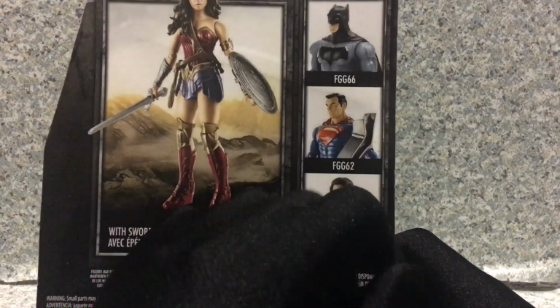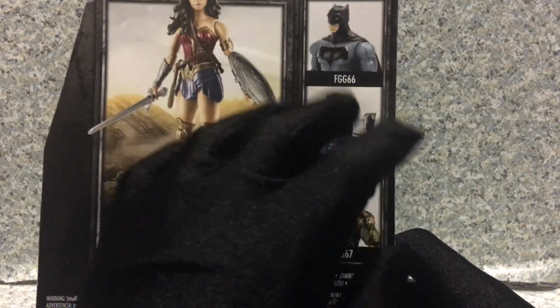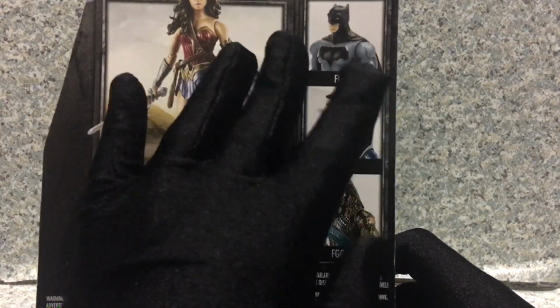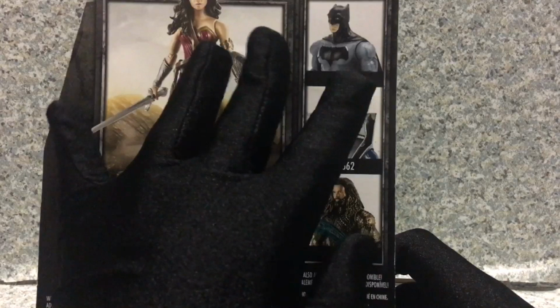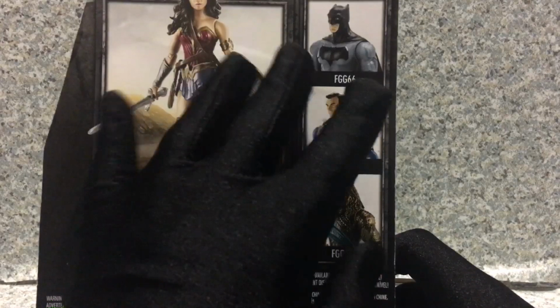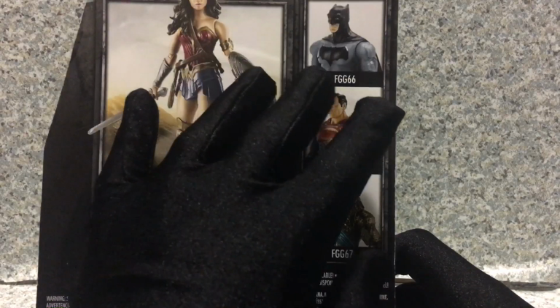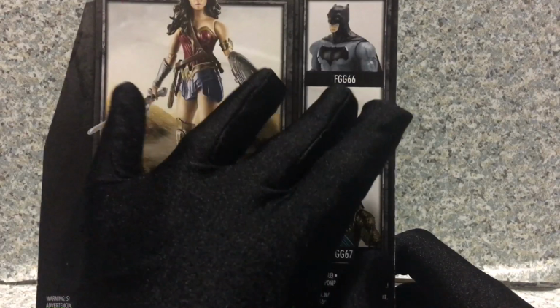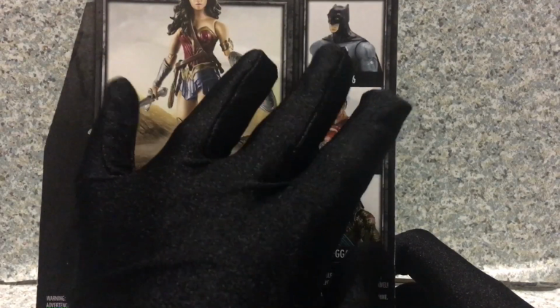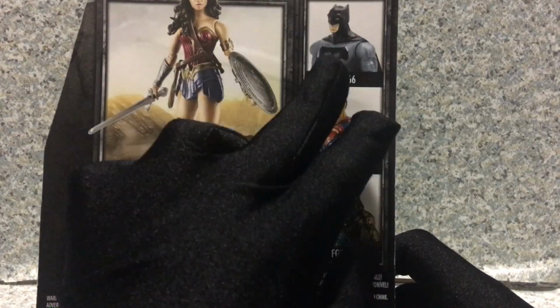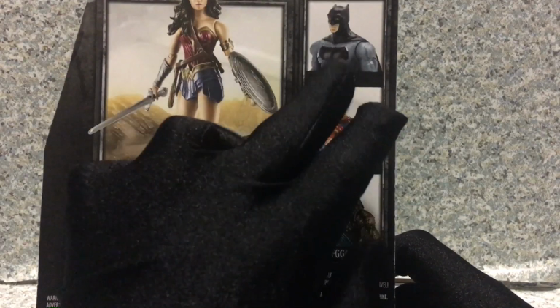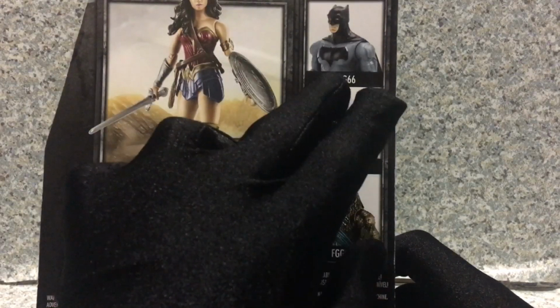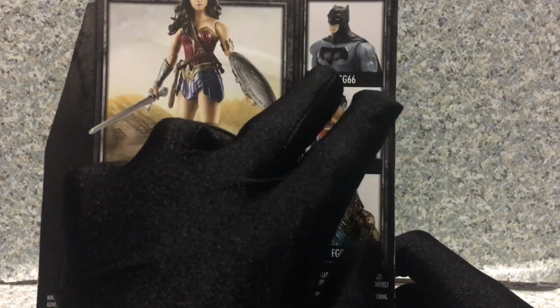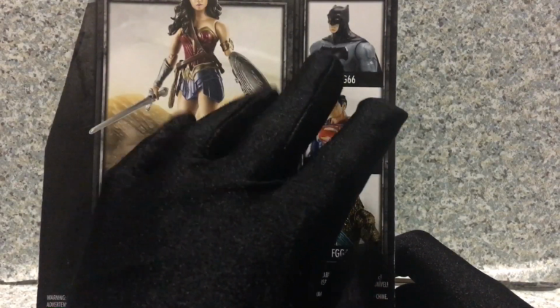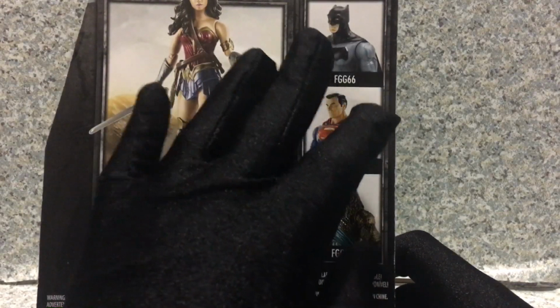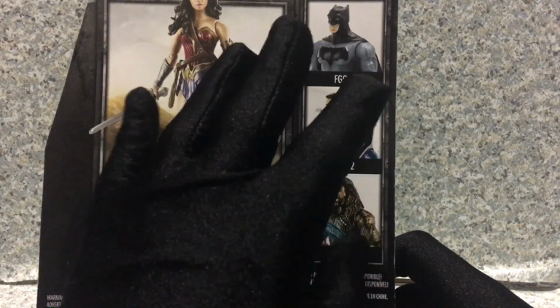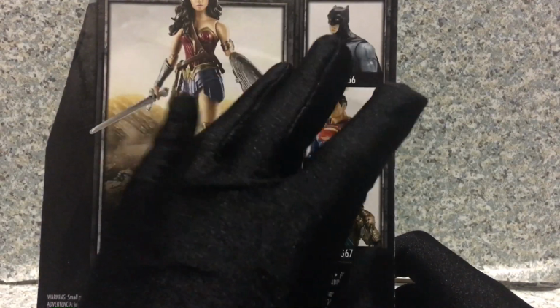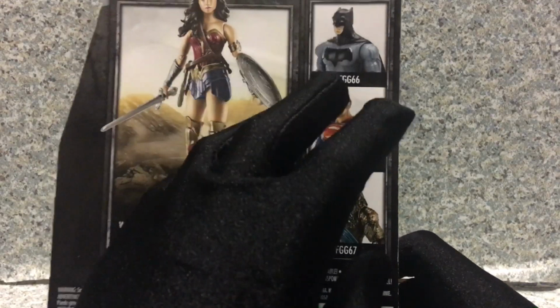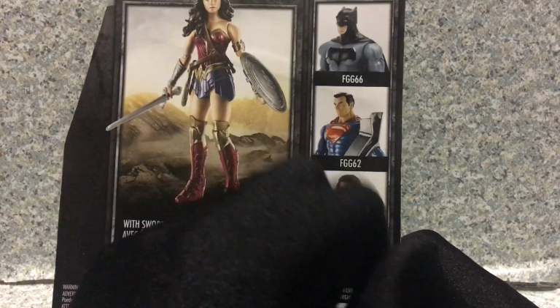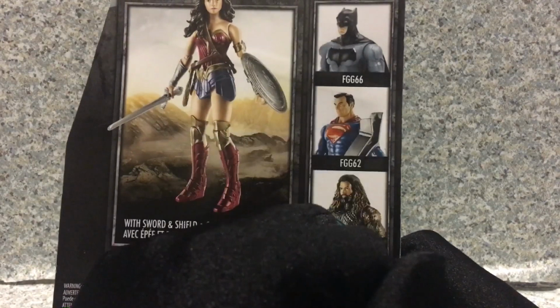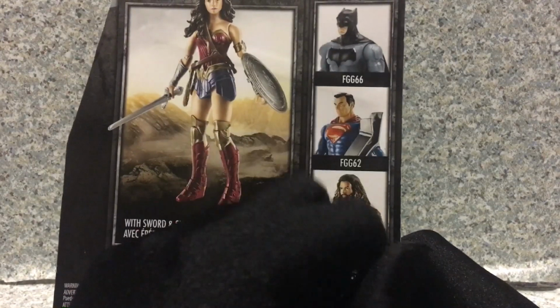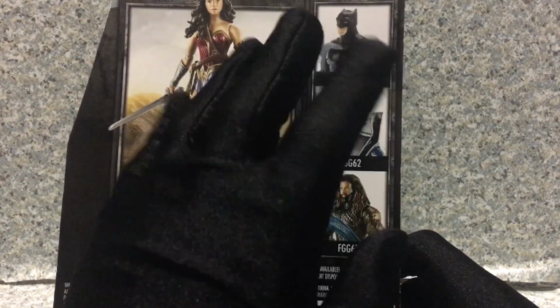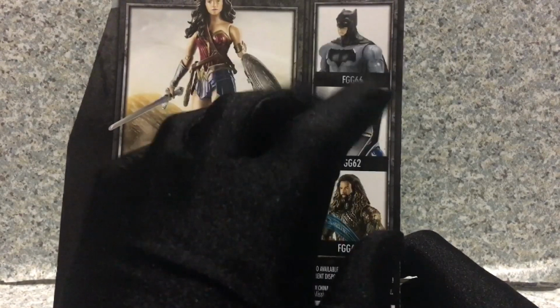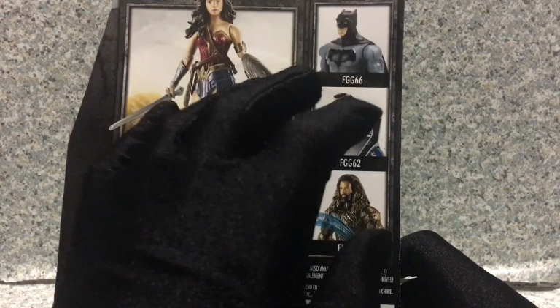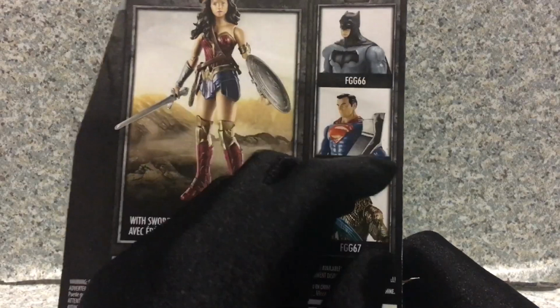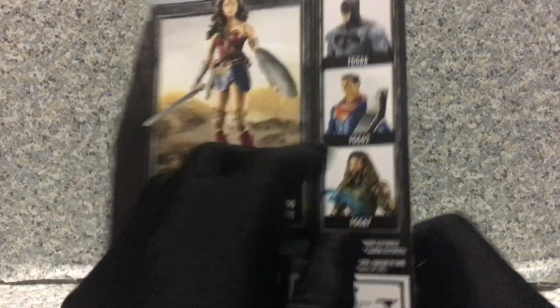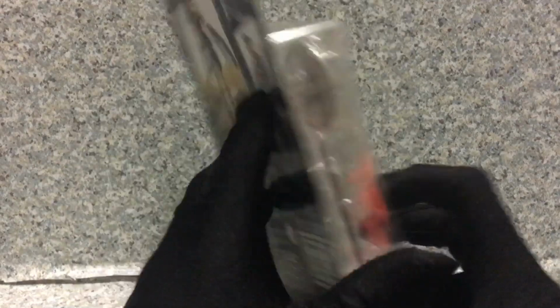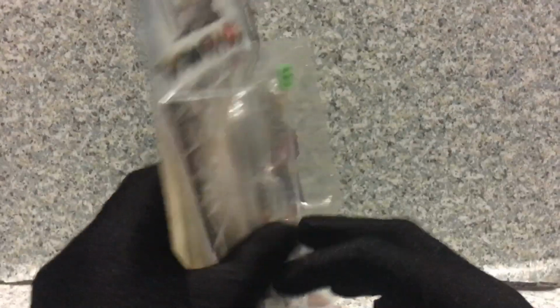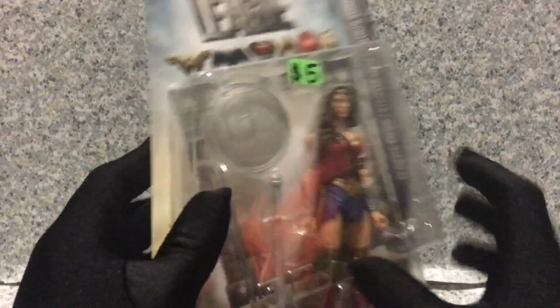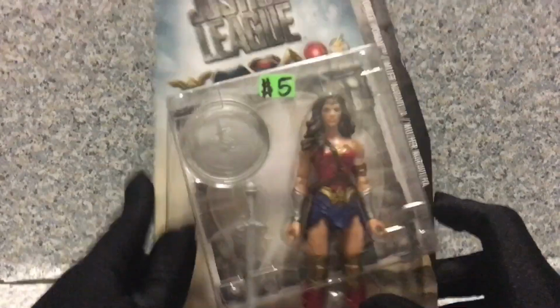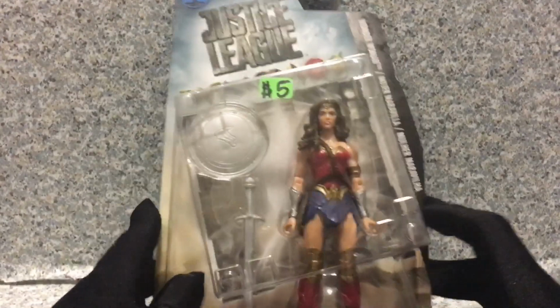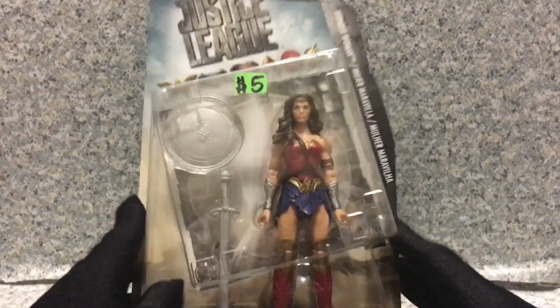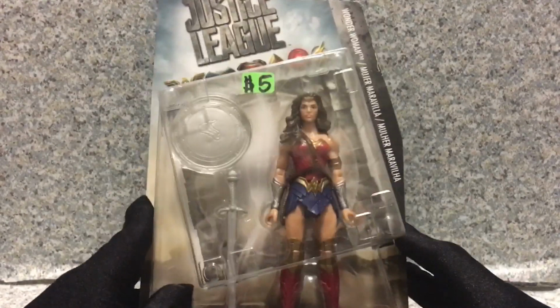I'm probably going to find and review Batman and Superman that came with the Steppenwolf figure. So that's about it for the box.